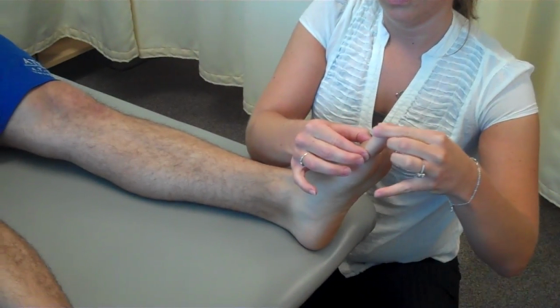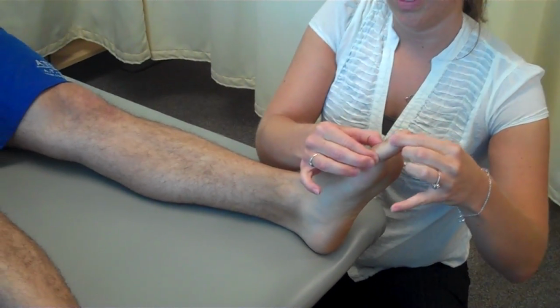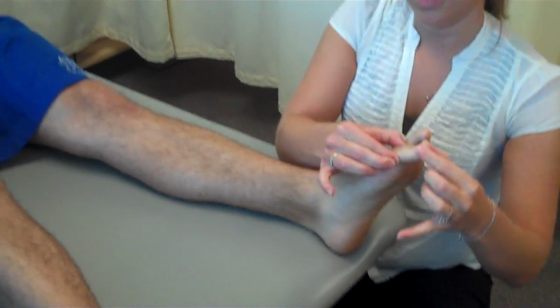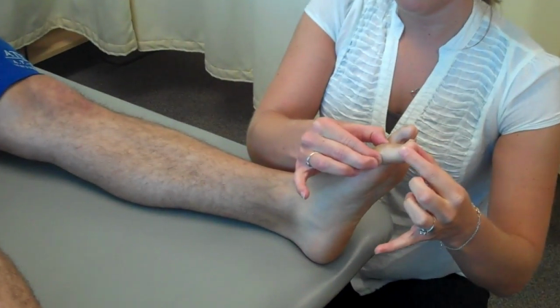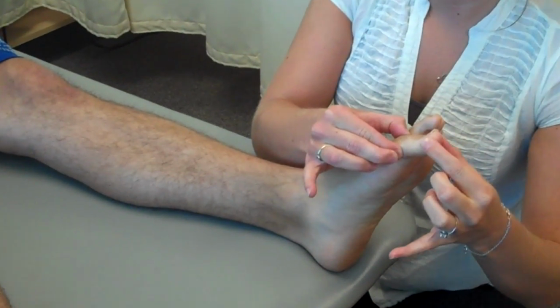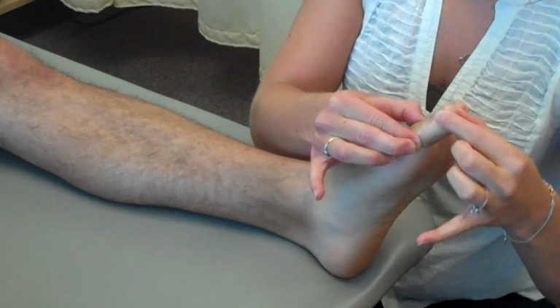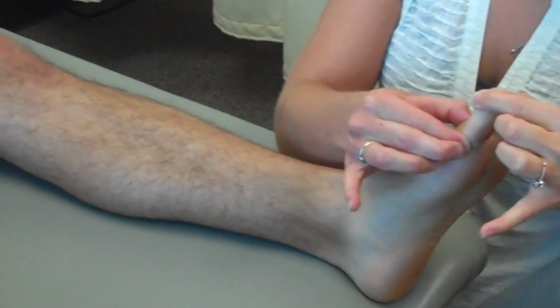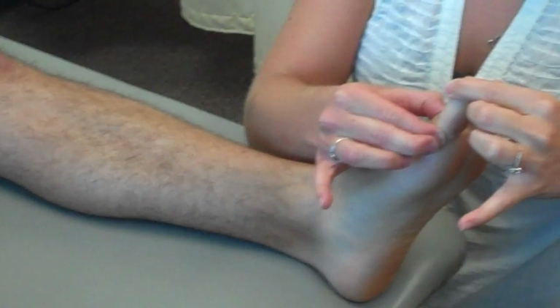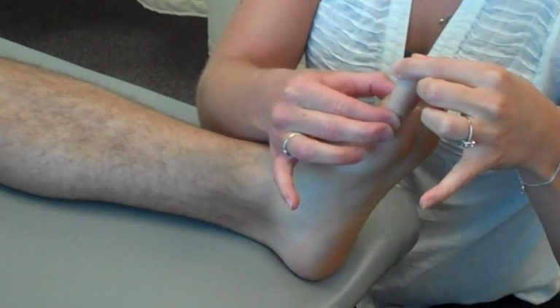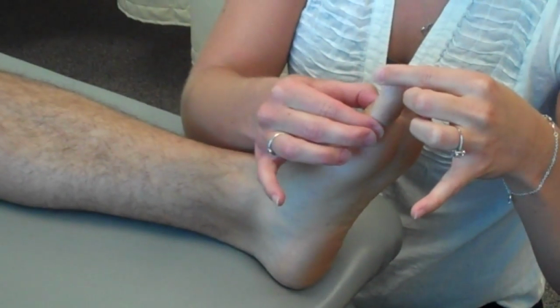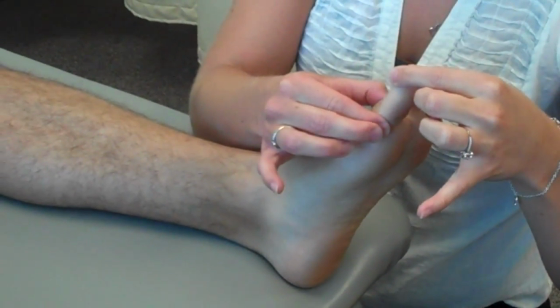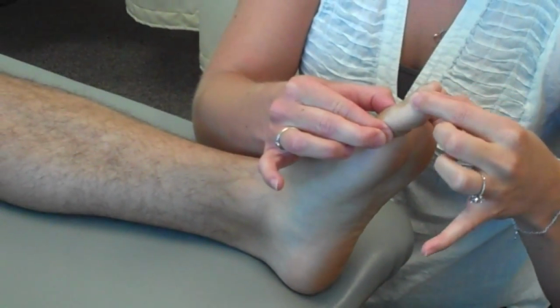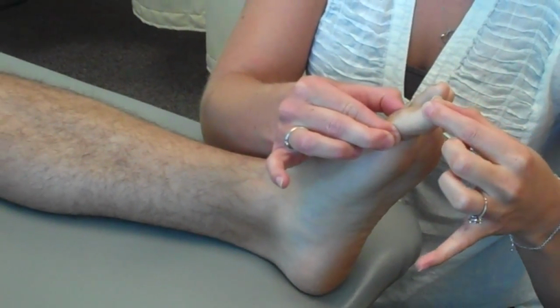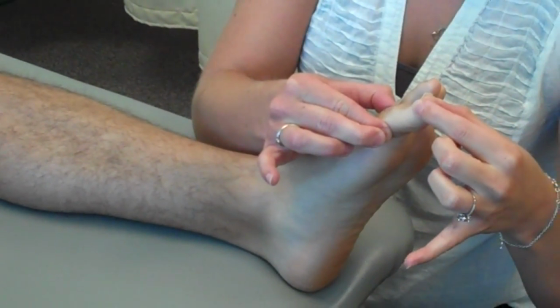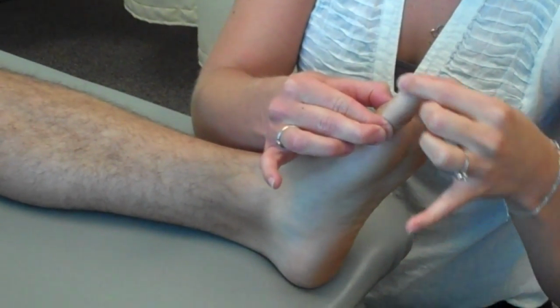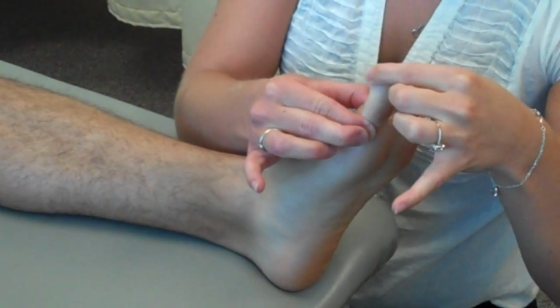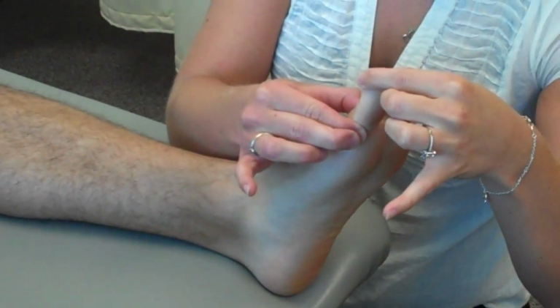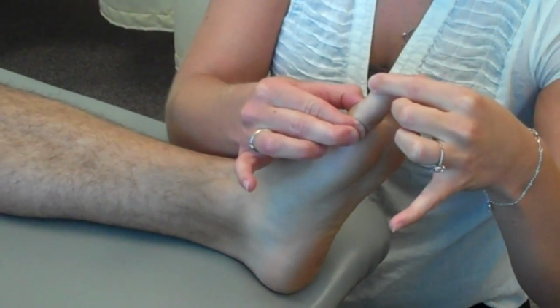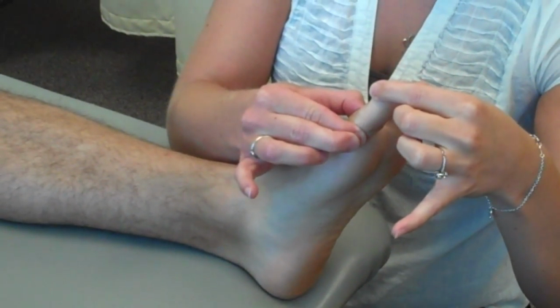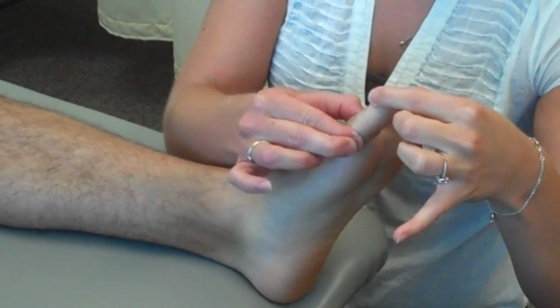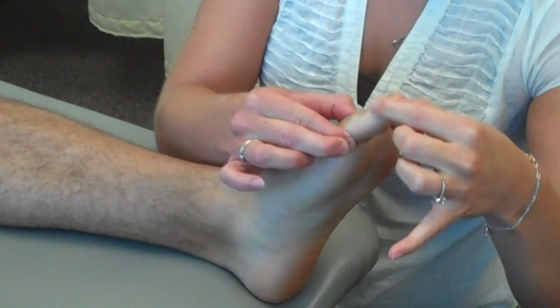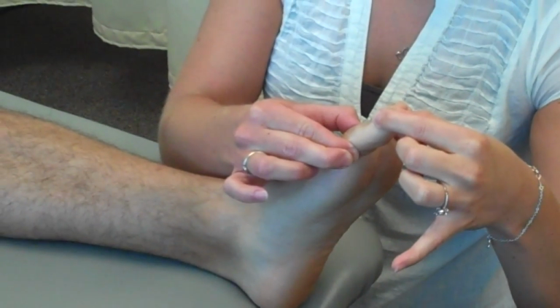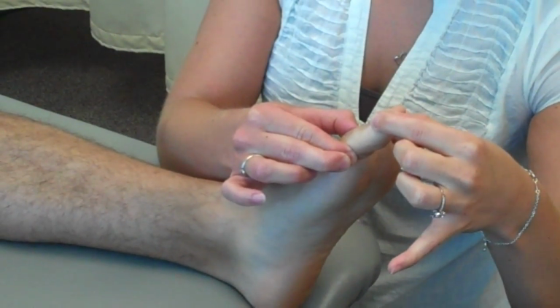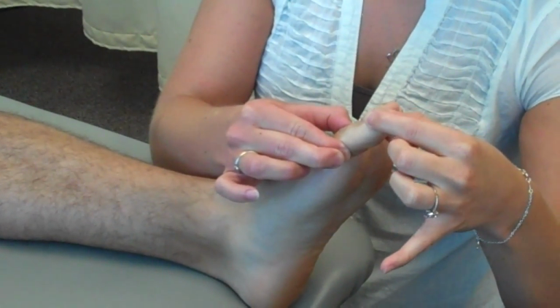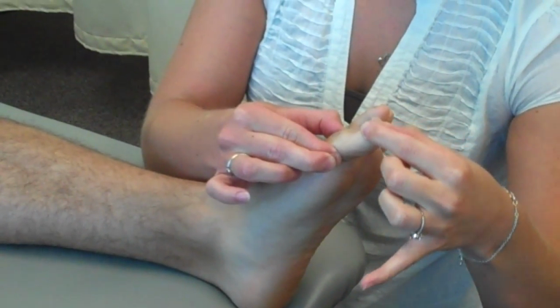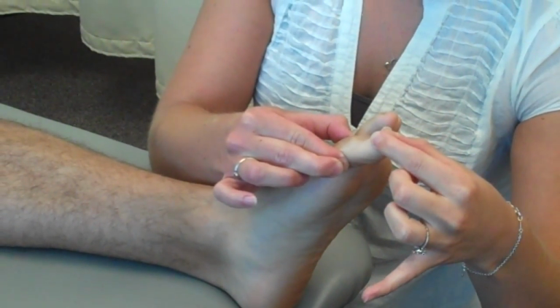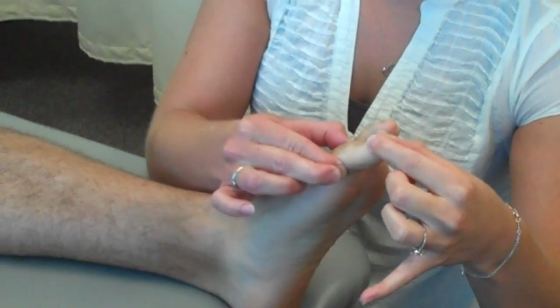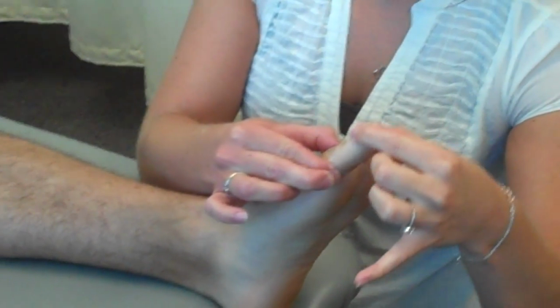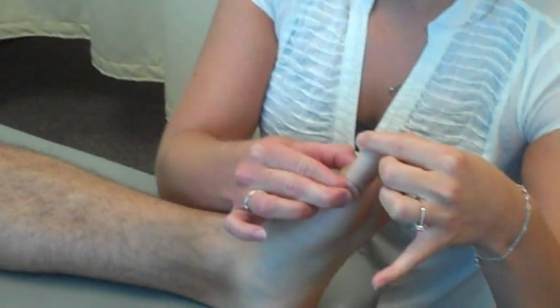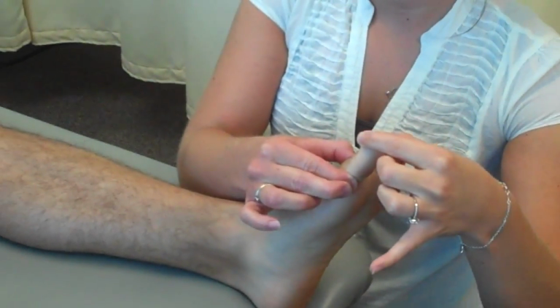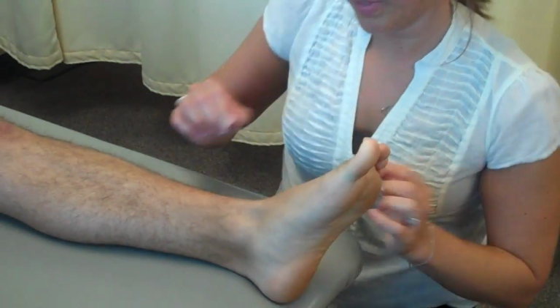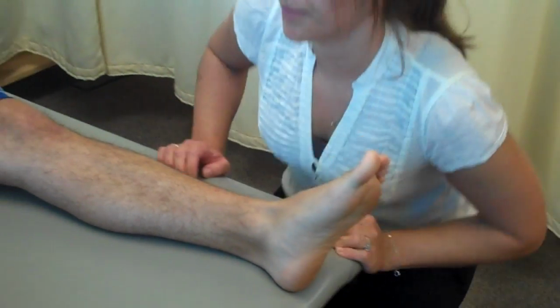All right, this is down, this is up. Down, up, down, down, down, up. Nice job.